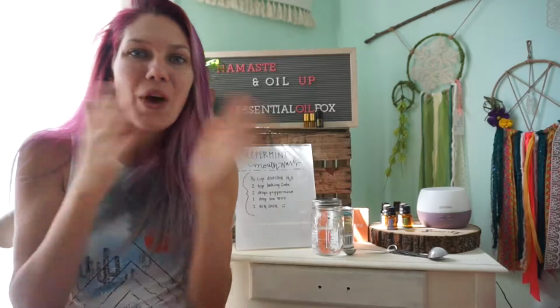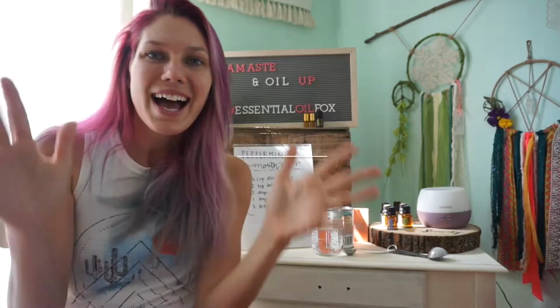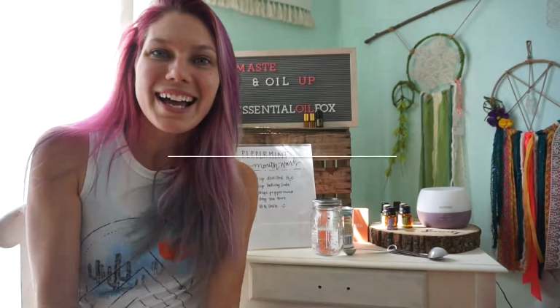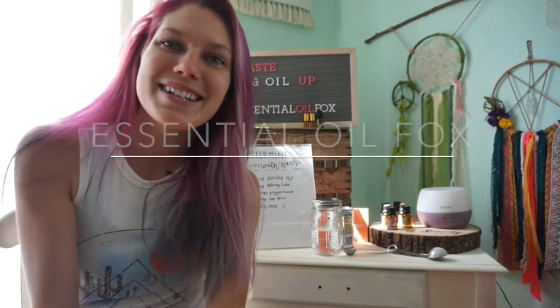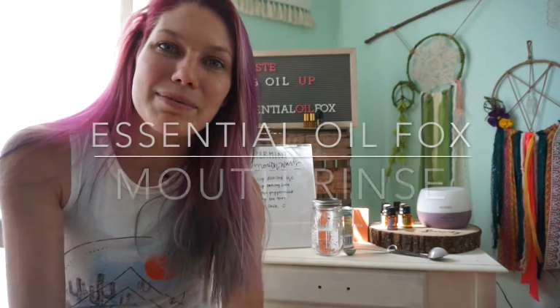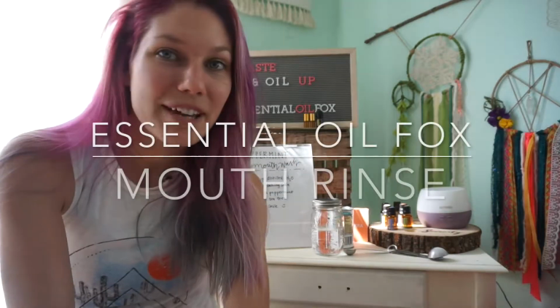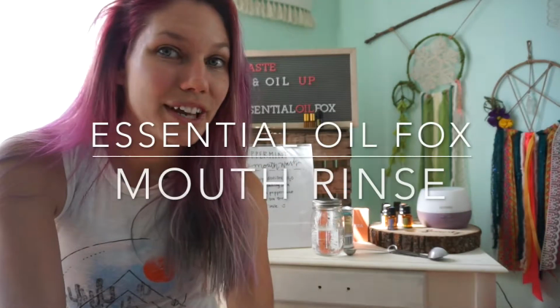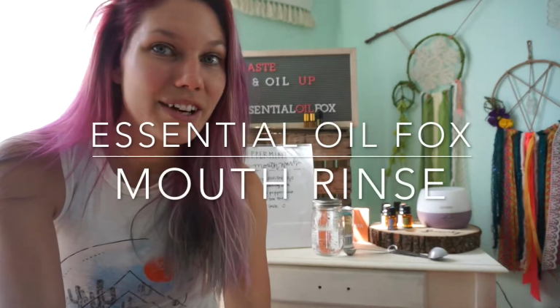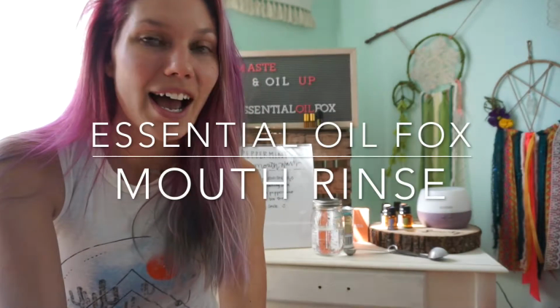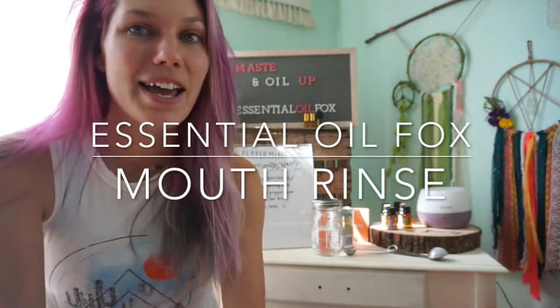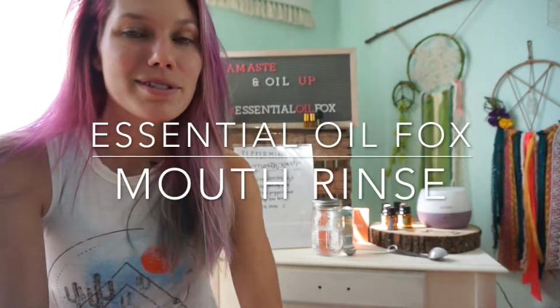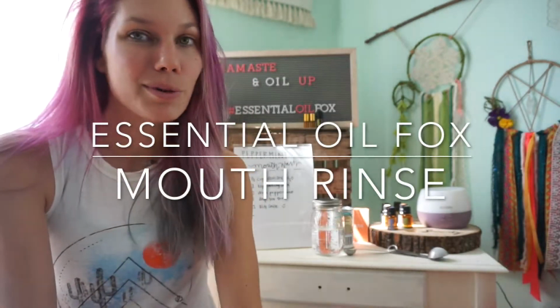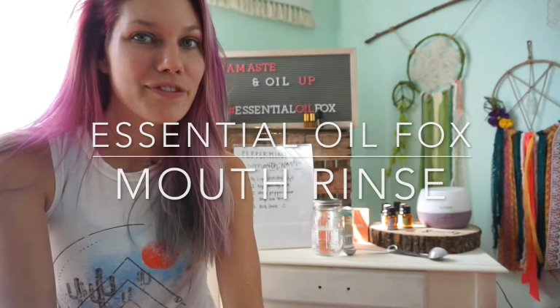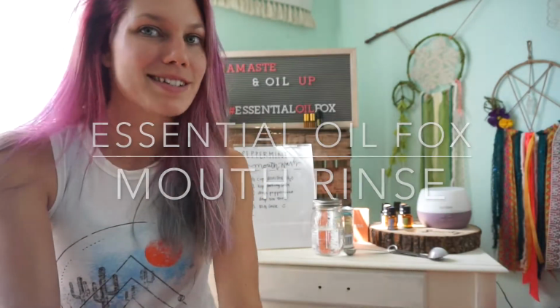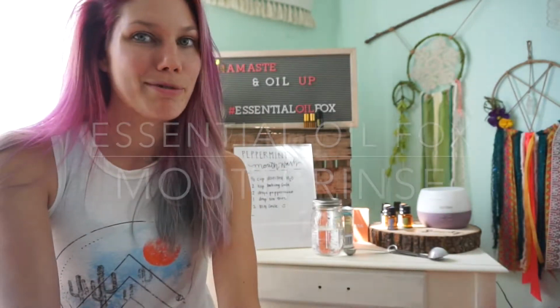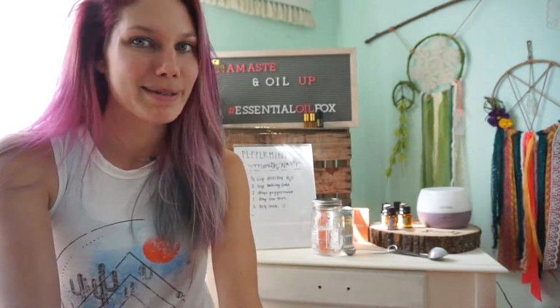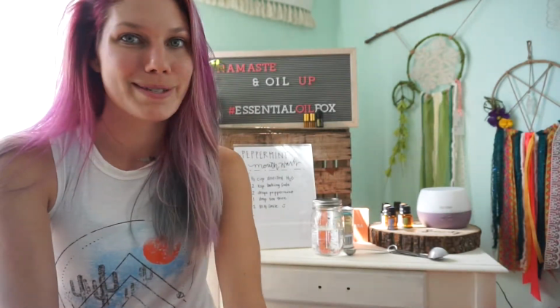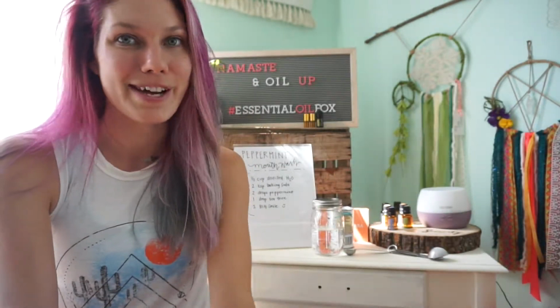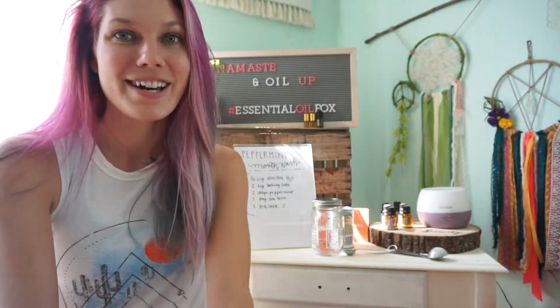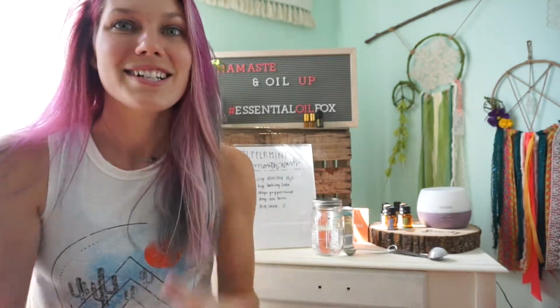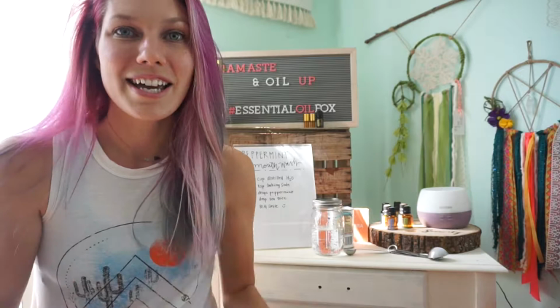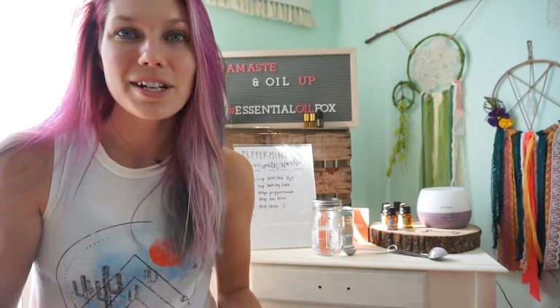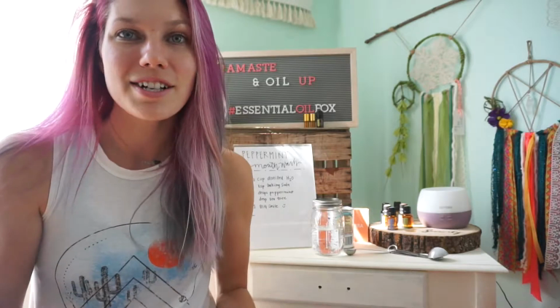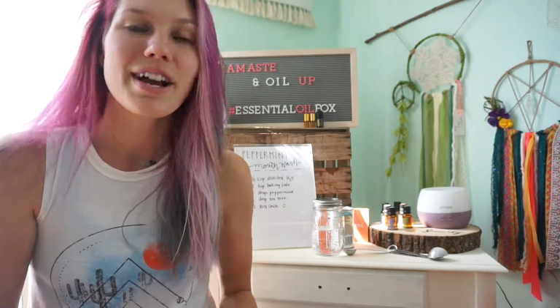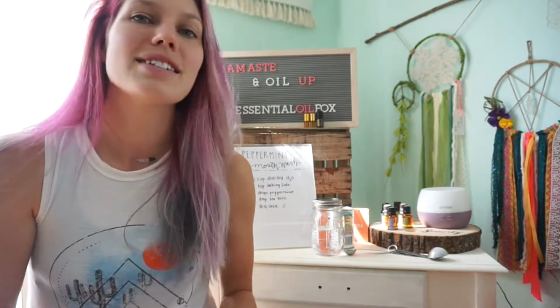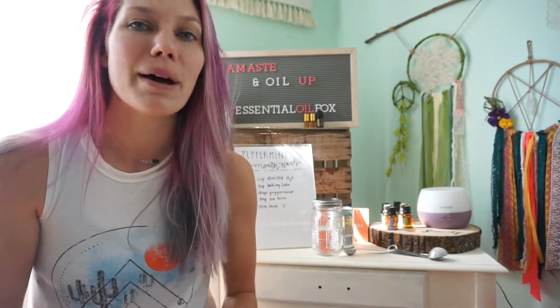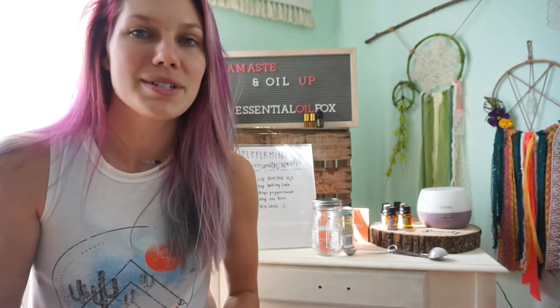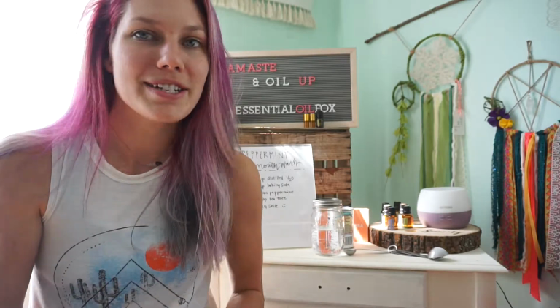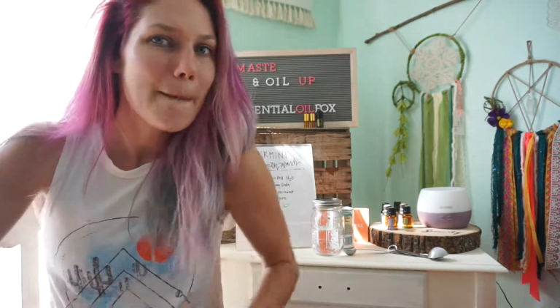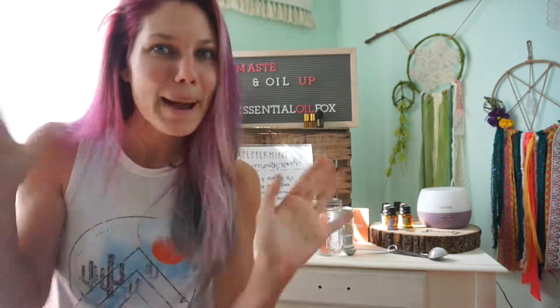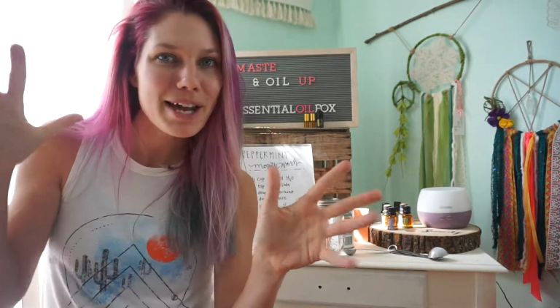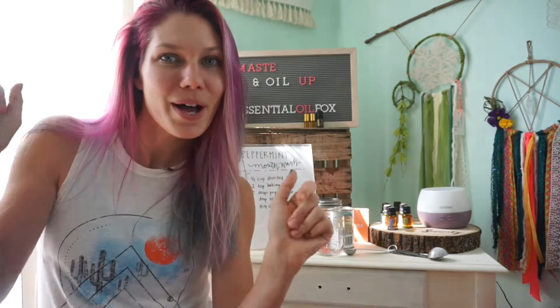Hi guys, I'm Tayan Flannery. I am Essential Oil Fox and I'm on Team Inspire. Today I want to talk to you guys about Jotera's Peppermint Oil.